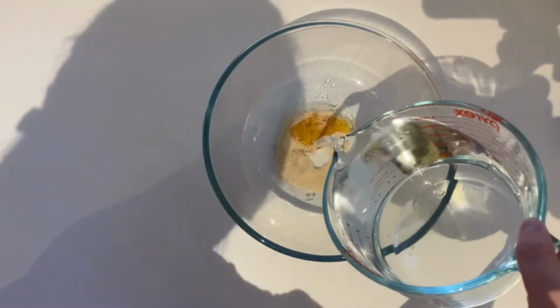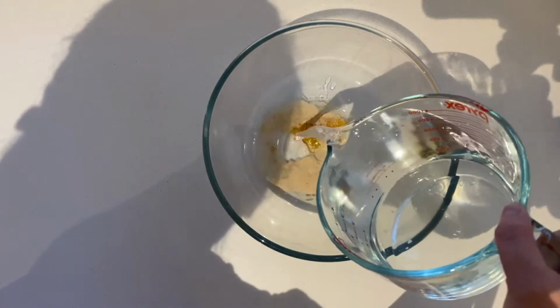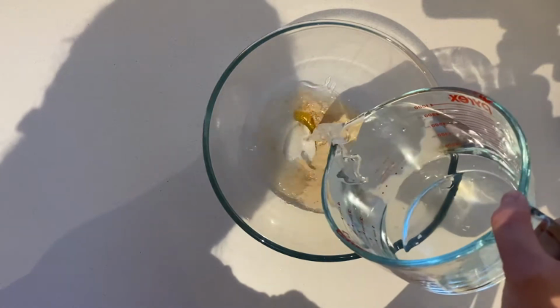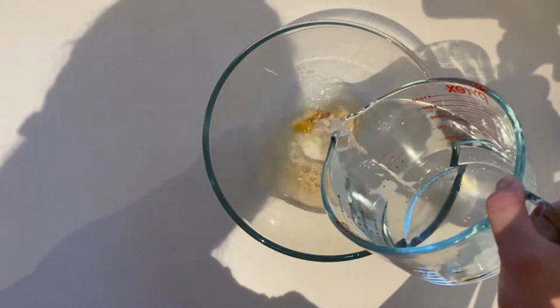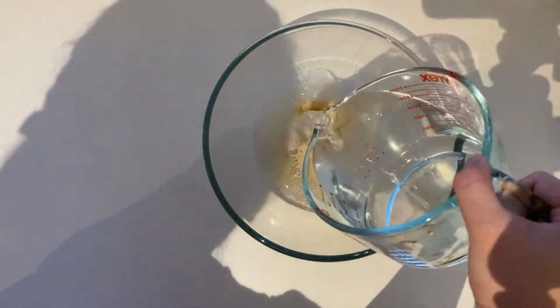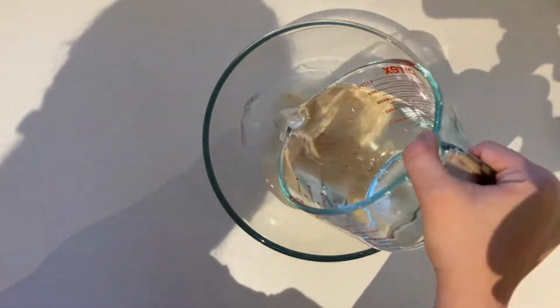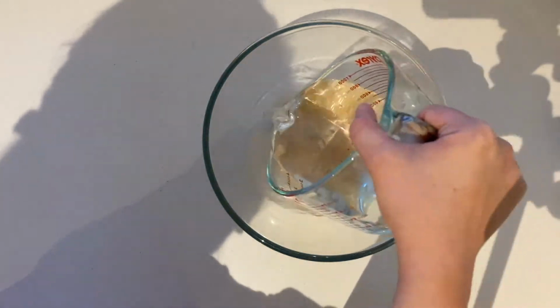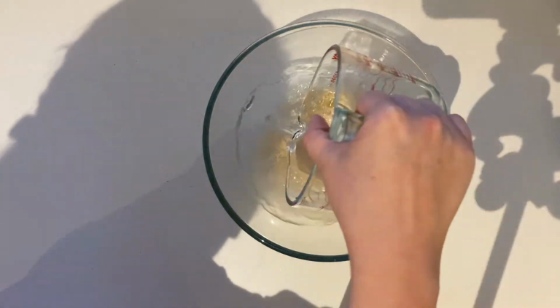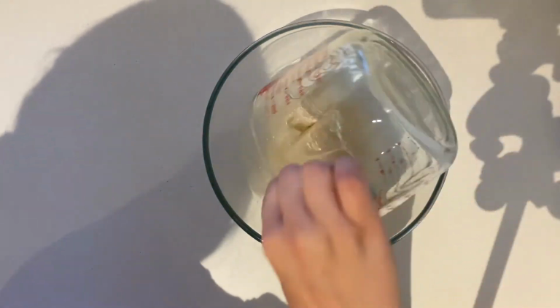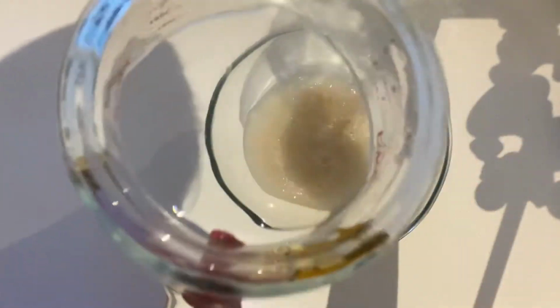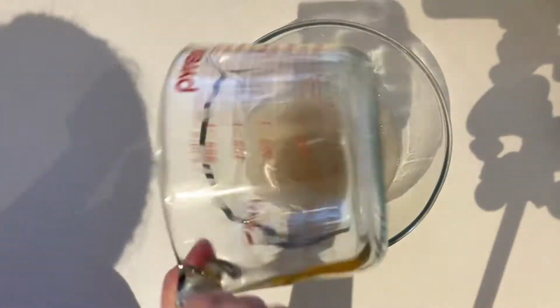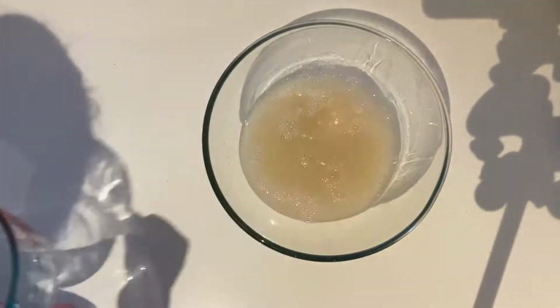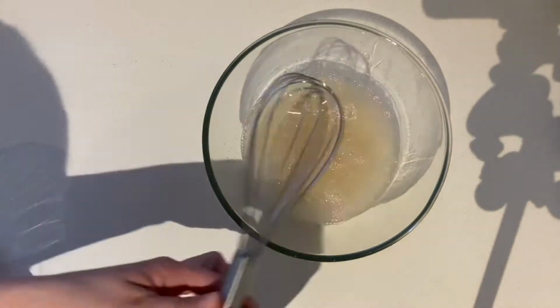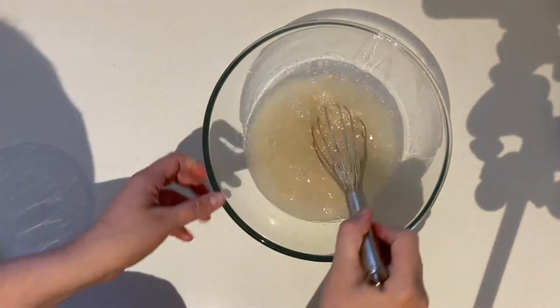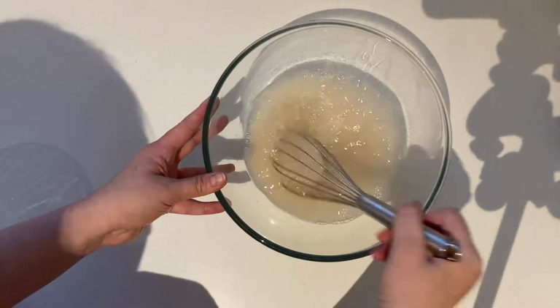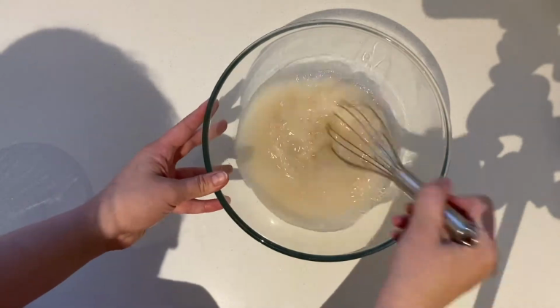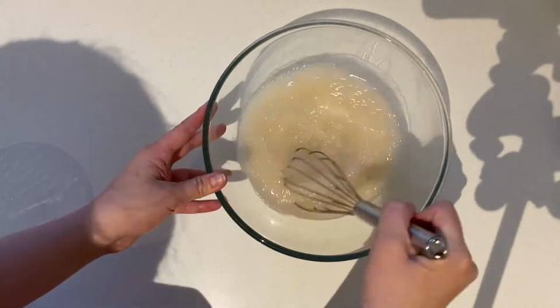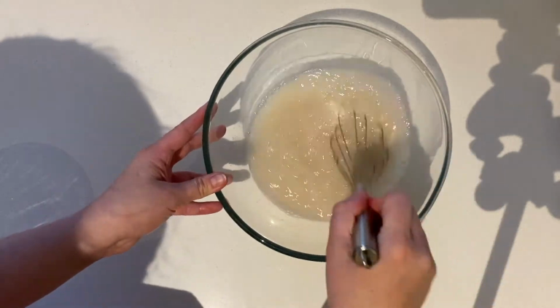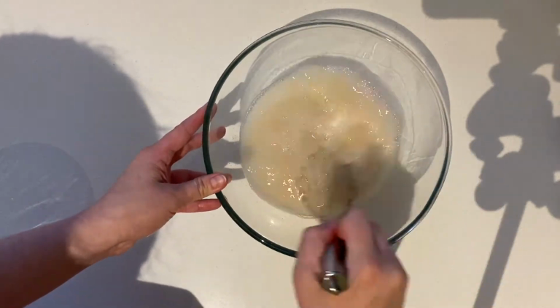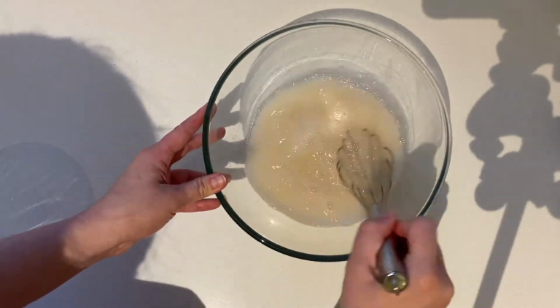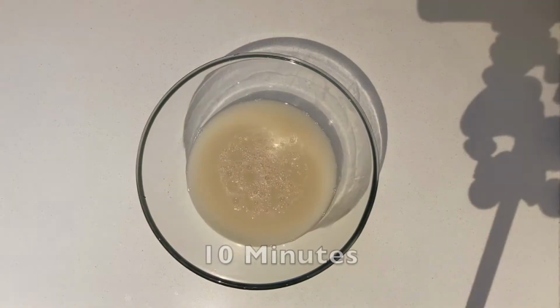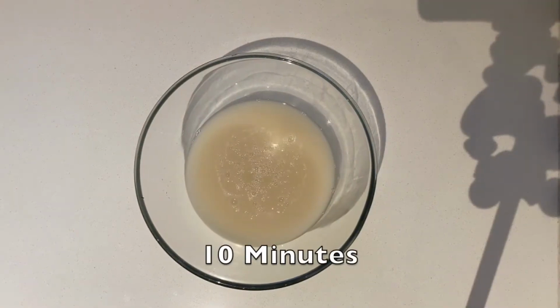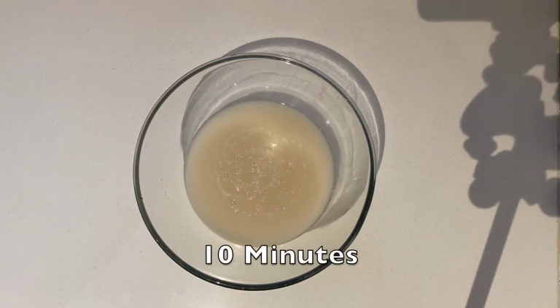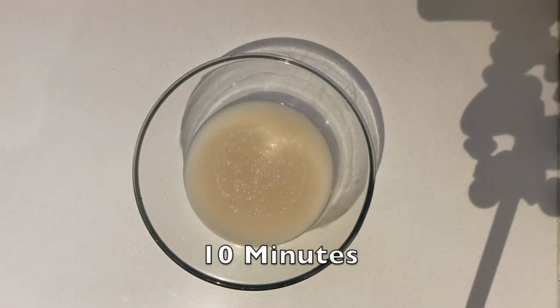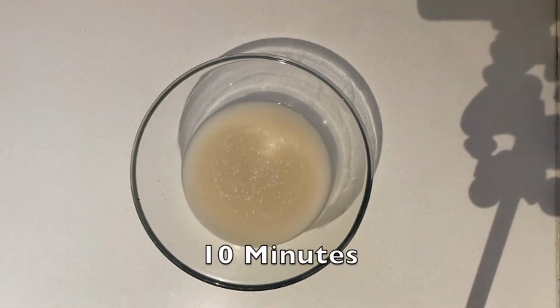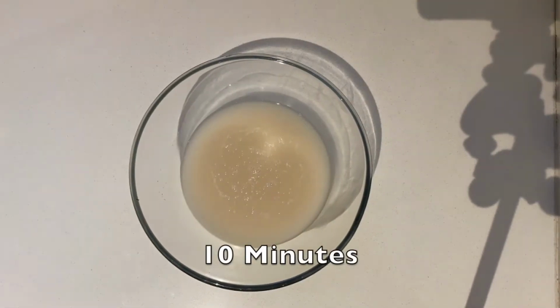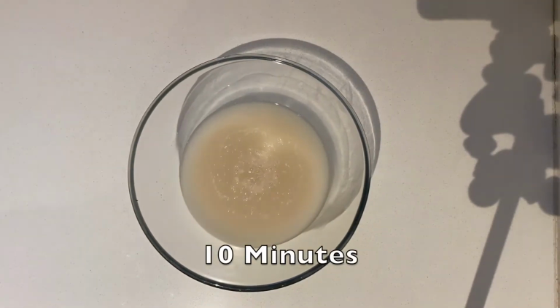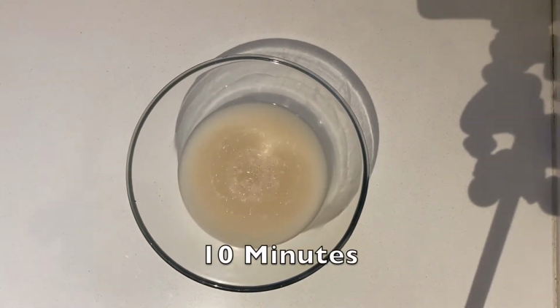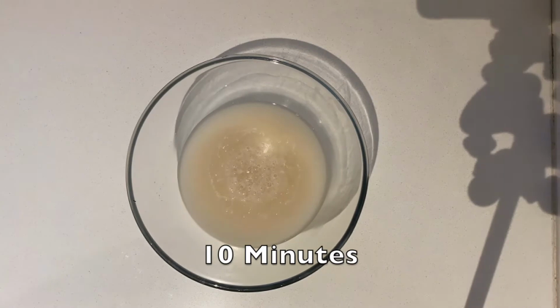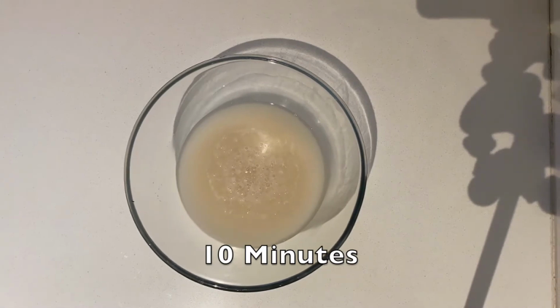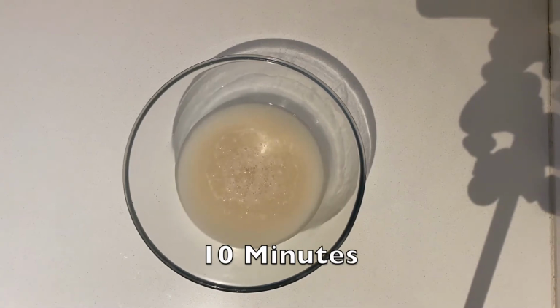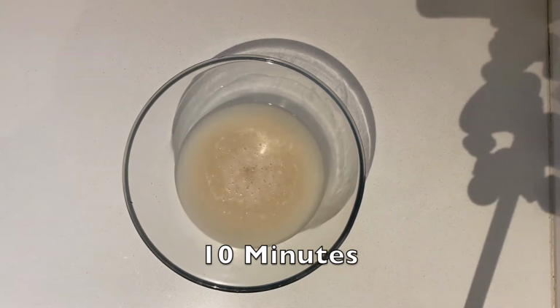You don't want it to be too hot — if you can't hold your hand in the water, it's too hot. Whisk it and let it sit for 10 minutes. This is called blooming, and if no bubbles form it means your yeast is dead and you should start with new yeast.